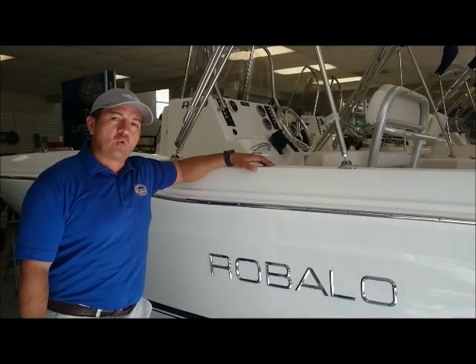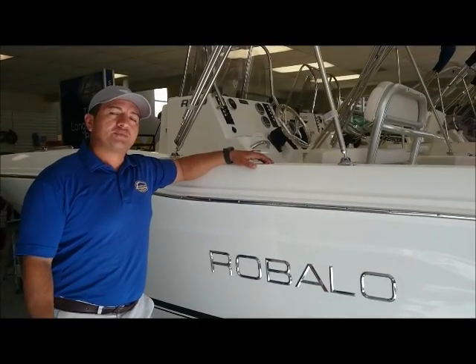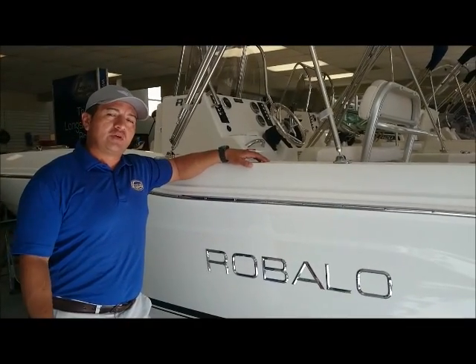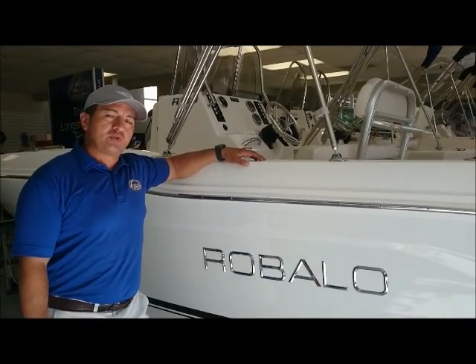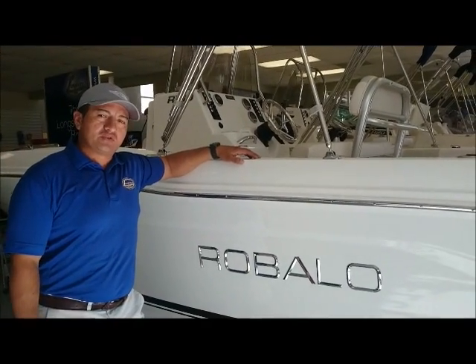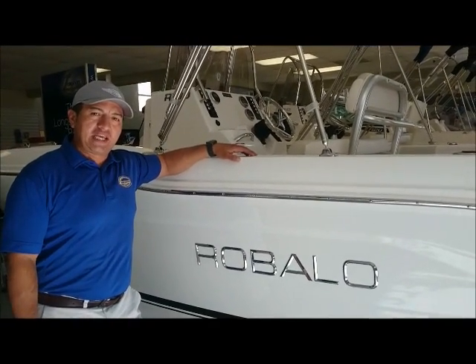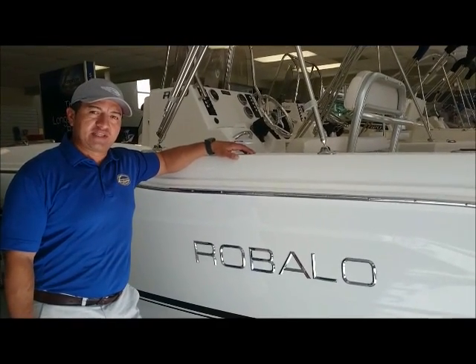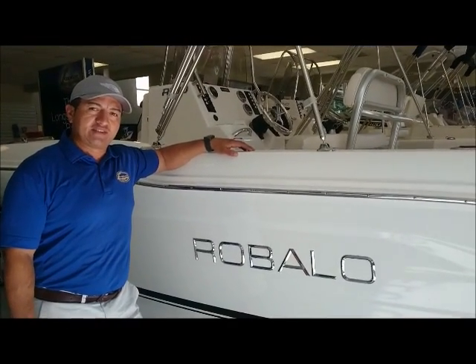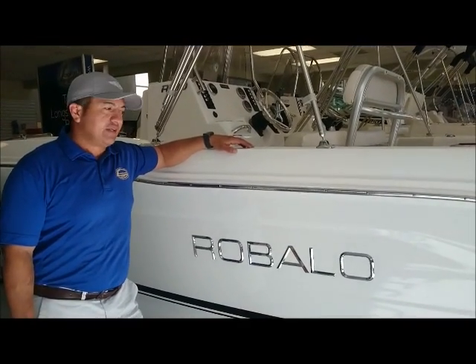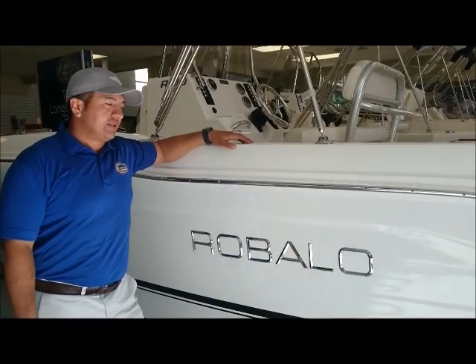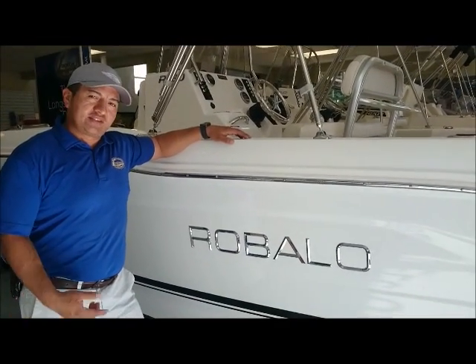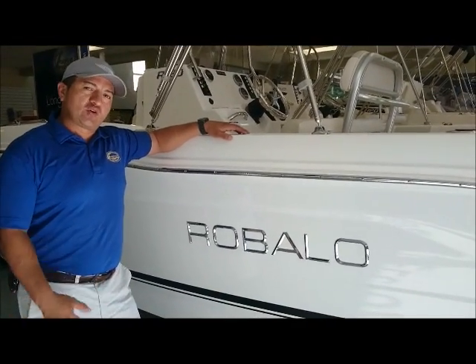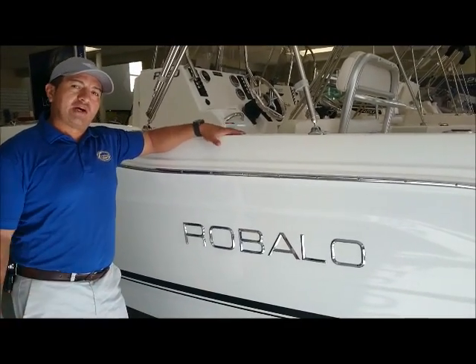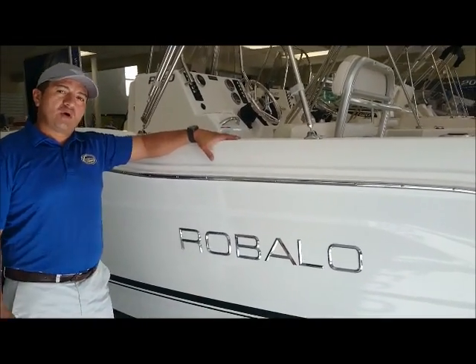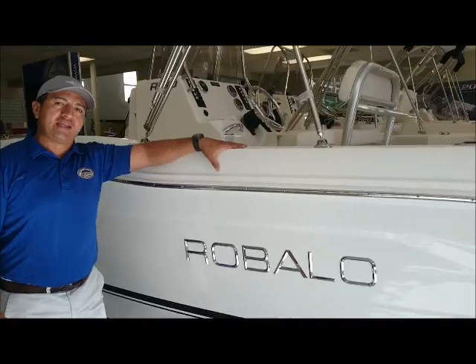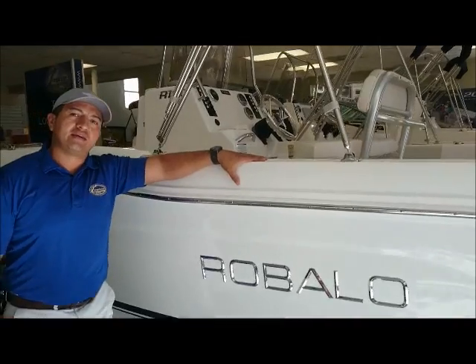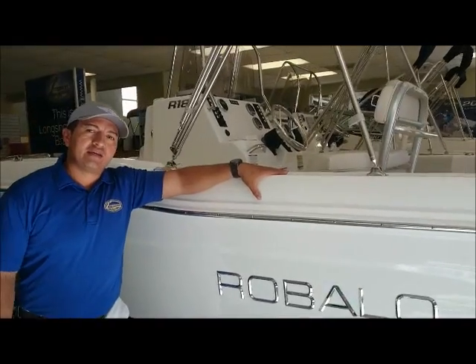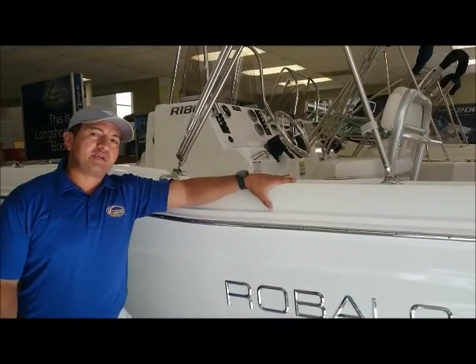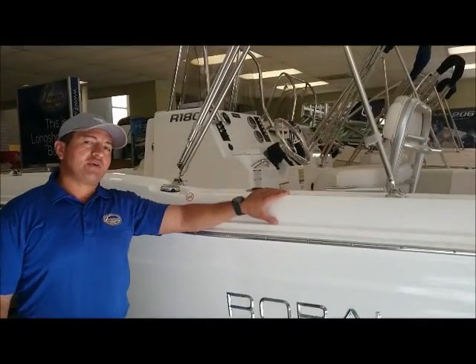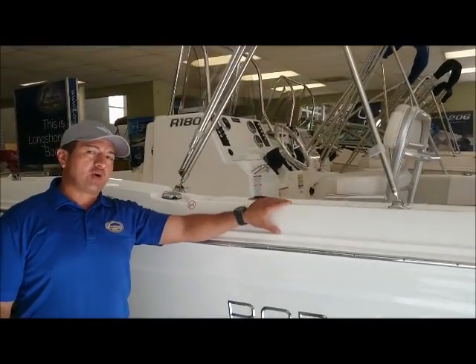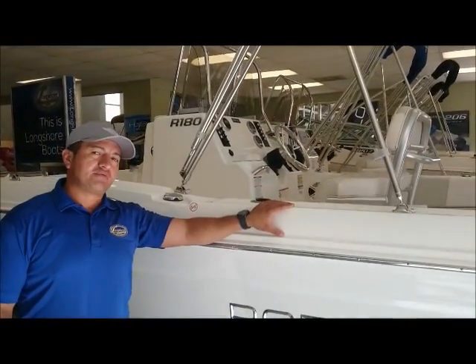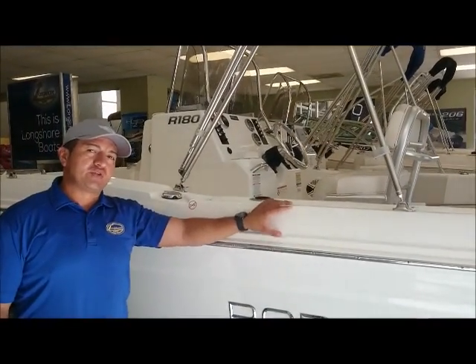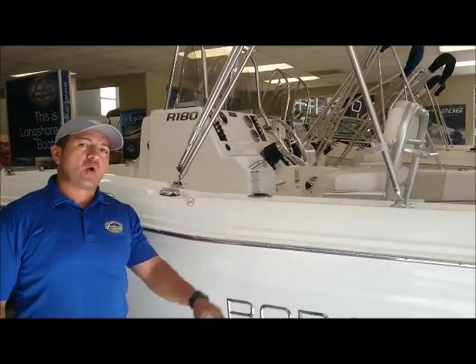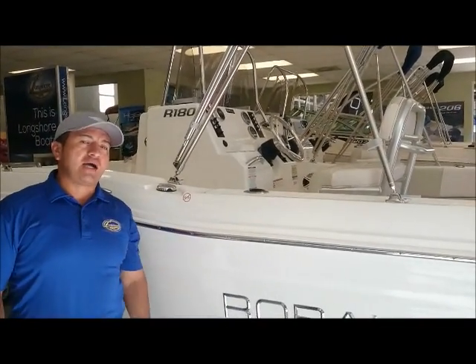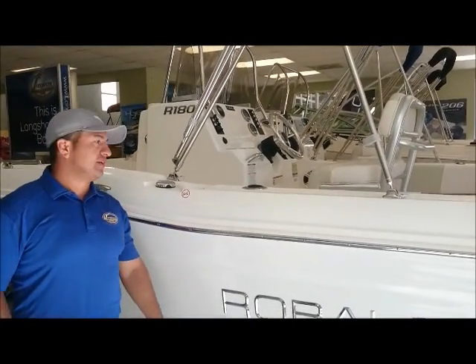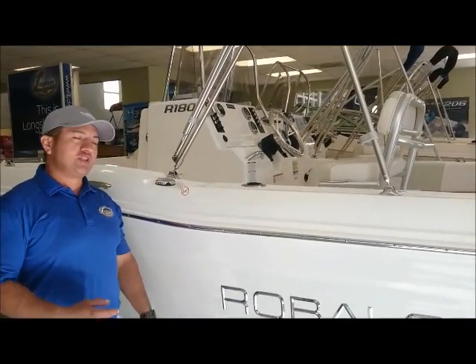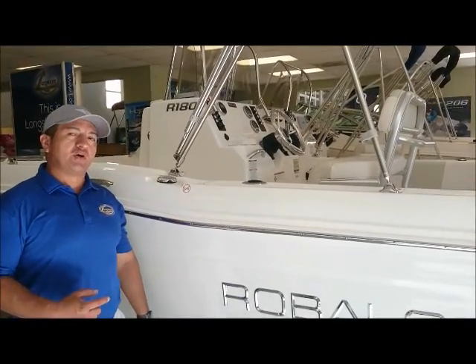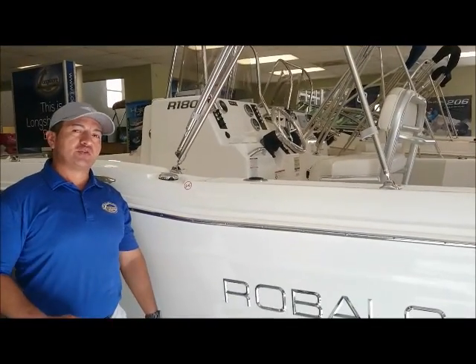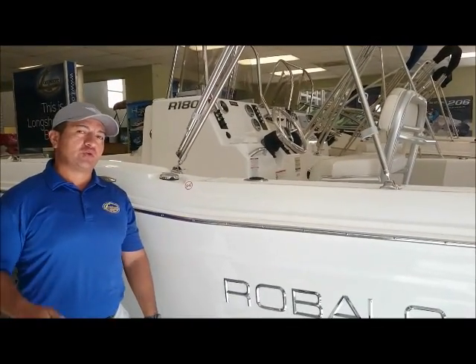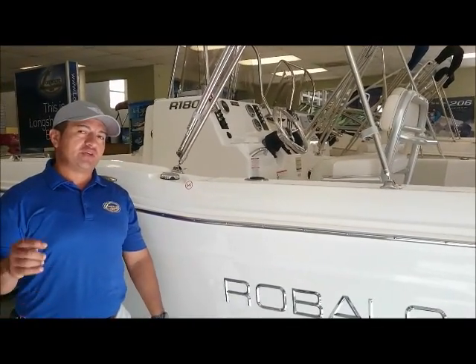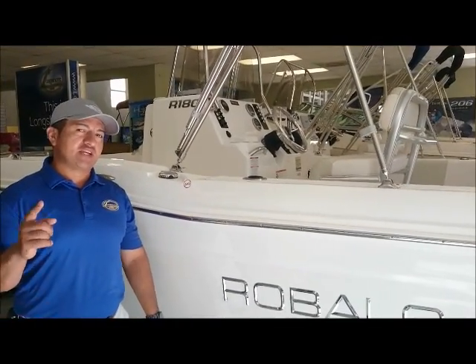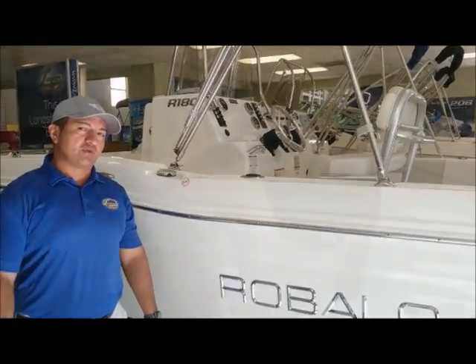Welcome to Longshore Boats. My name is Hector. This is the Rovalo 180. Let me give you a couple of features on why this boat should be your next boat.